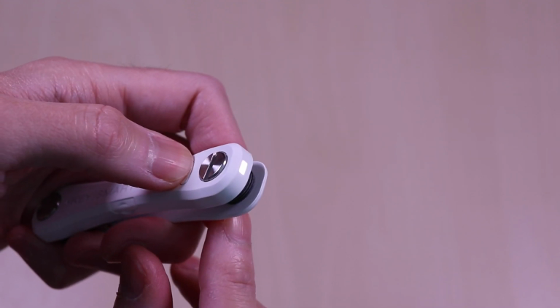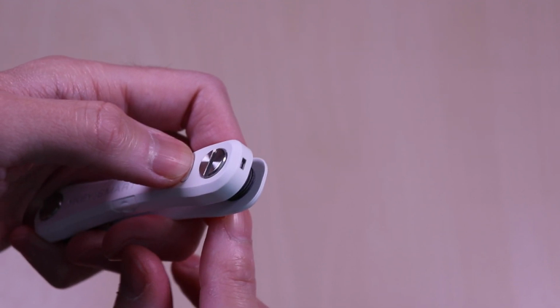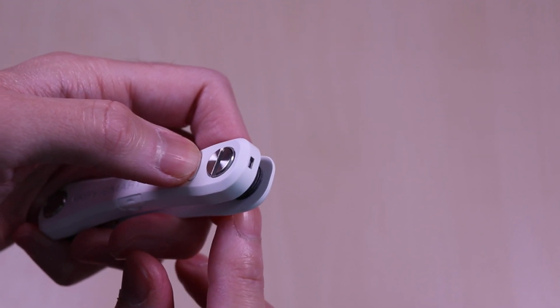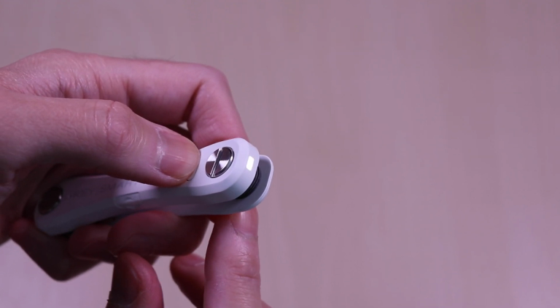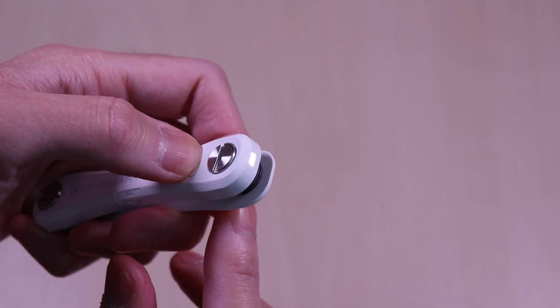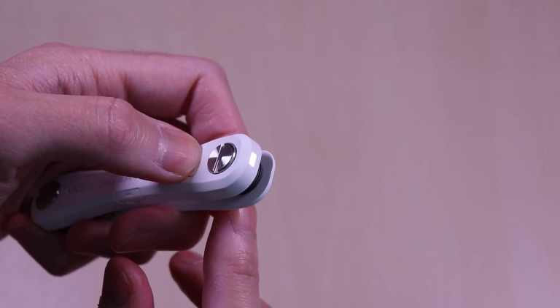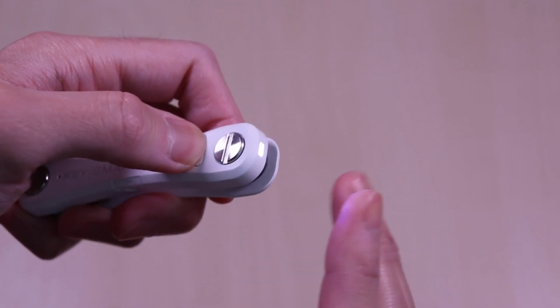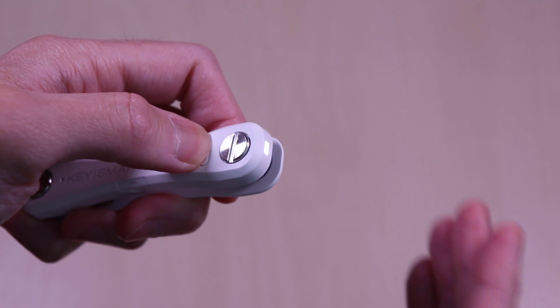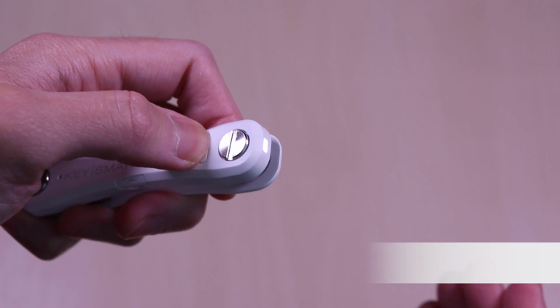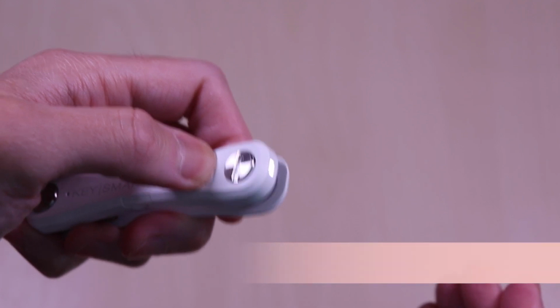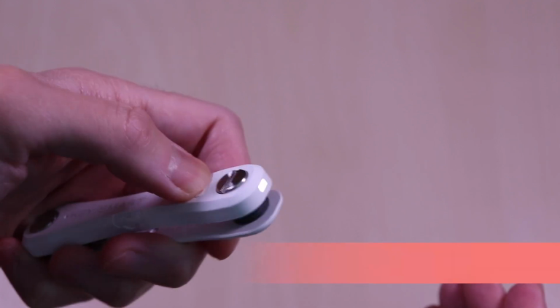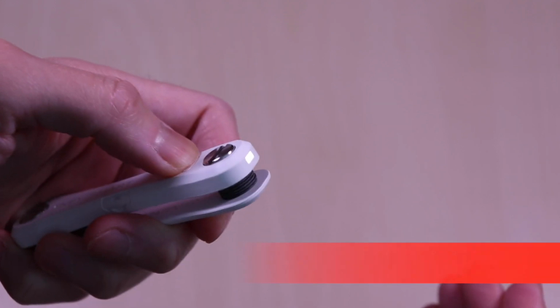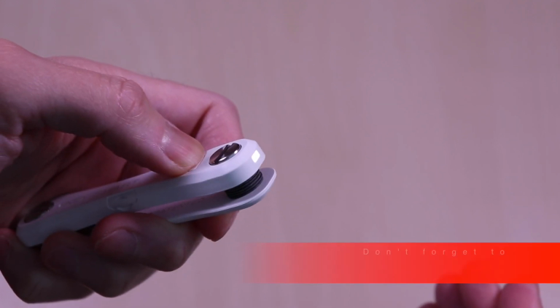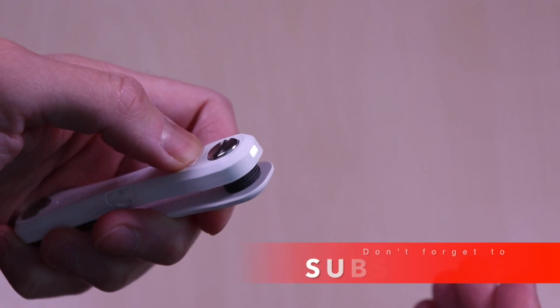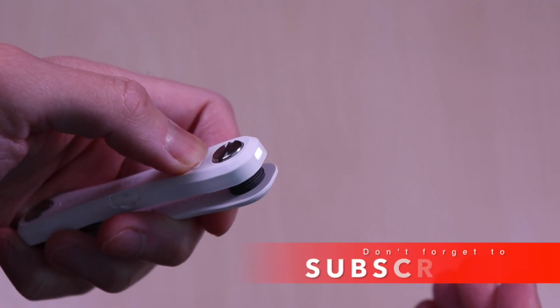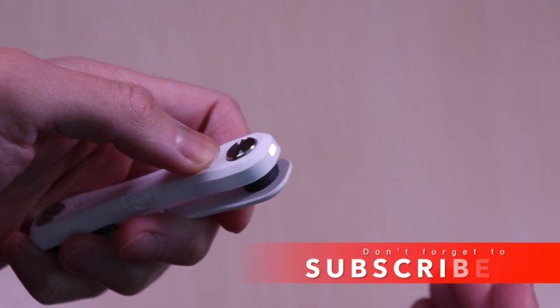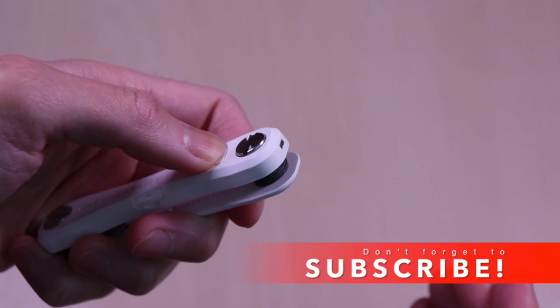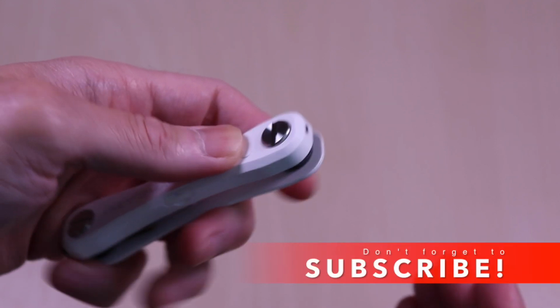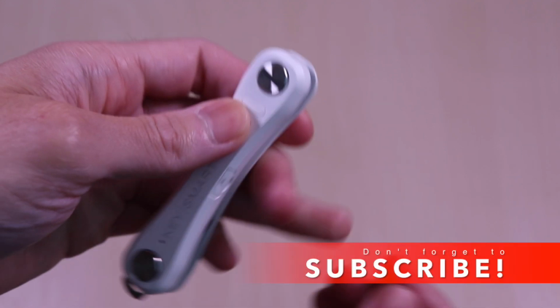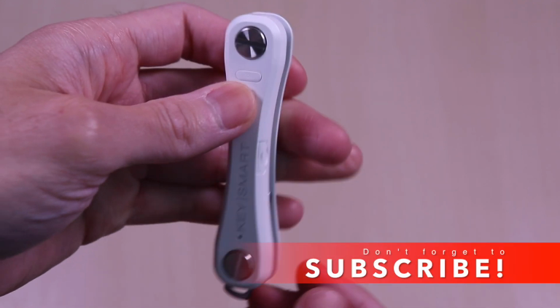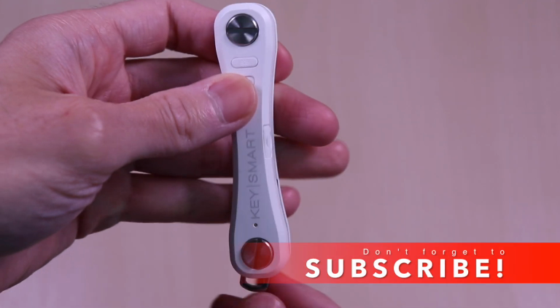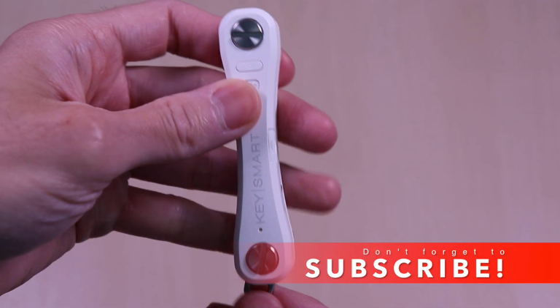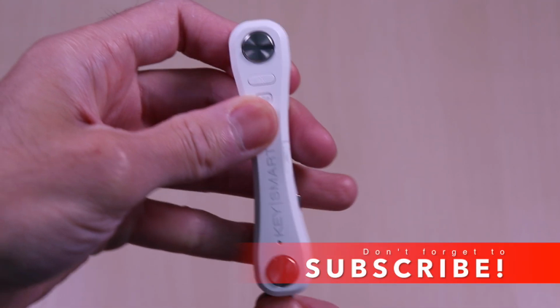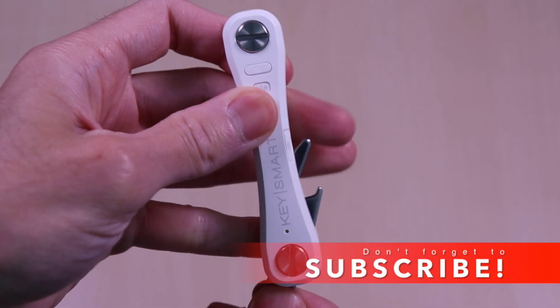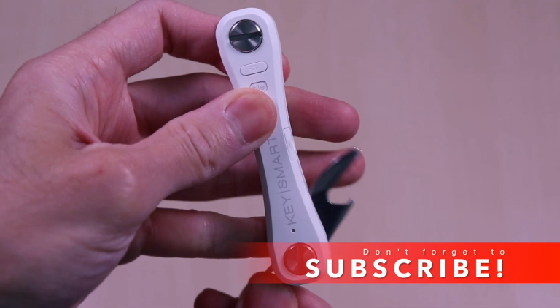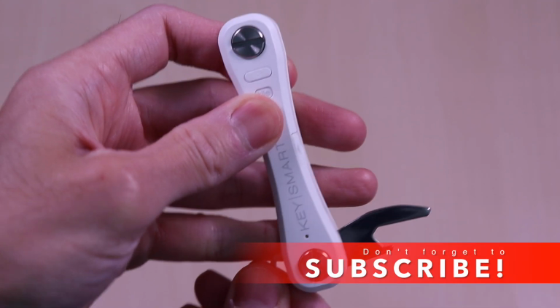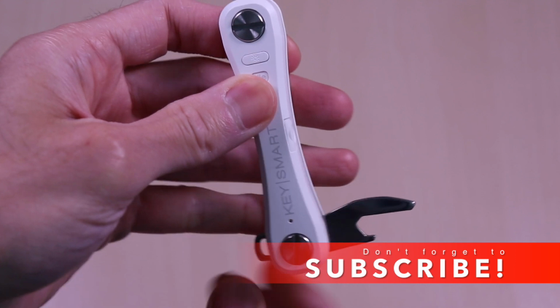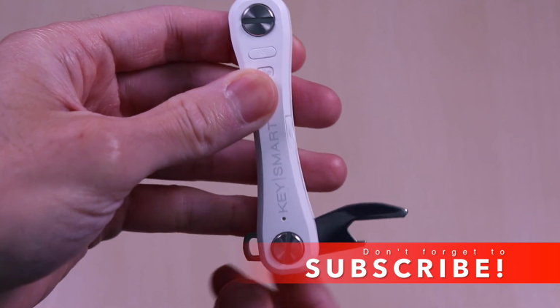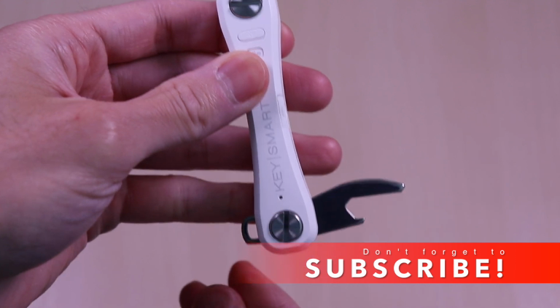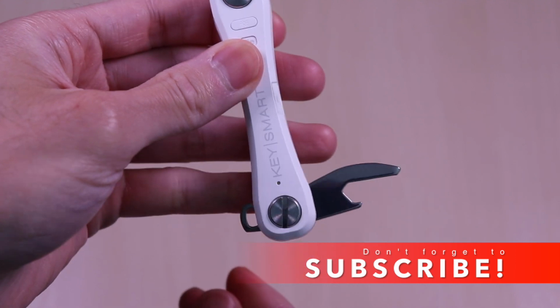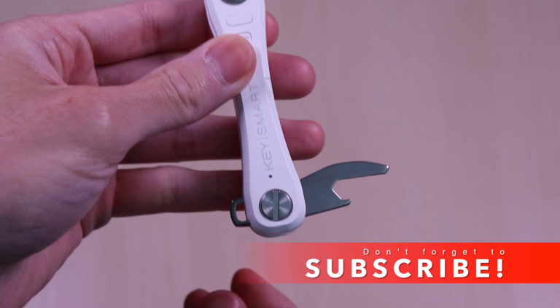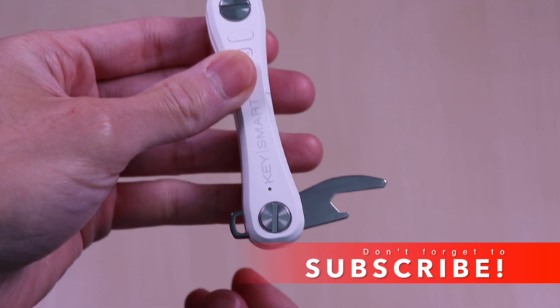It is not super bright but can definitely help guide you with your keys in a dark environment. And here is the bottle opener accessory.